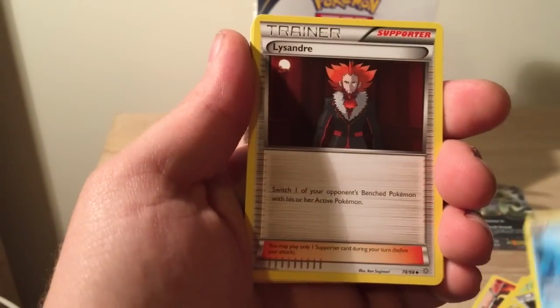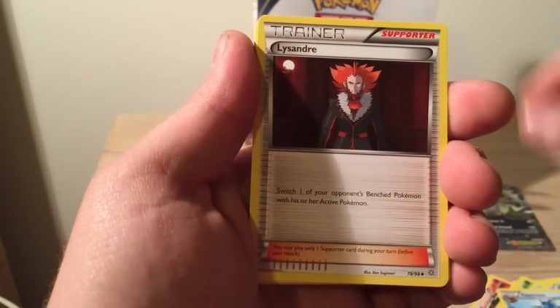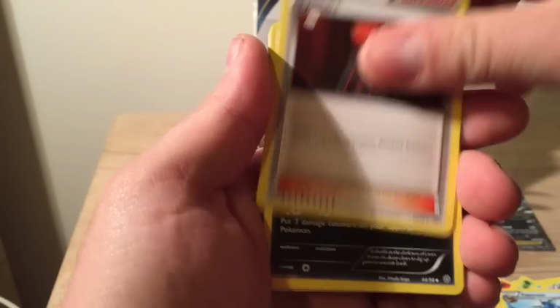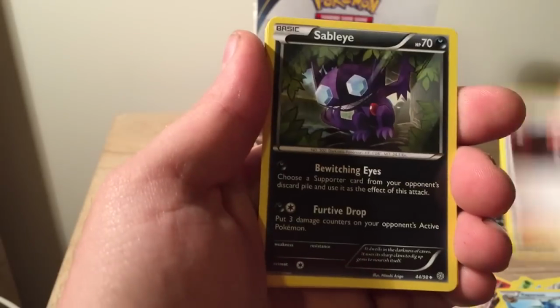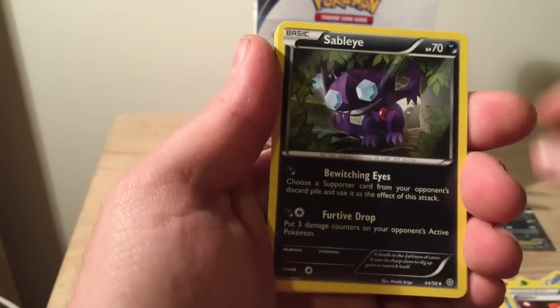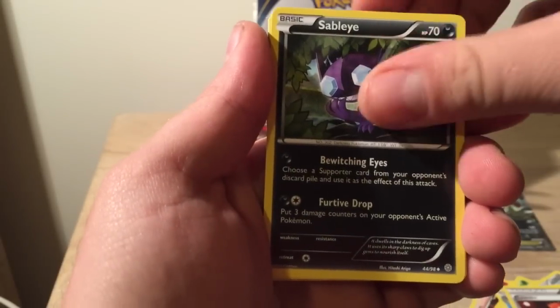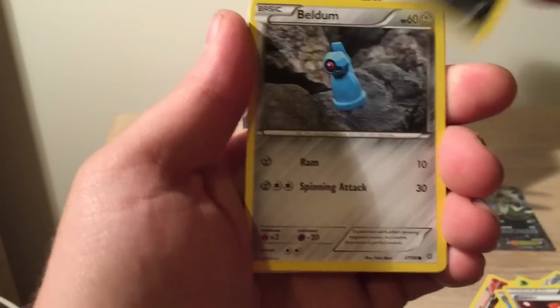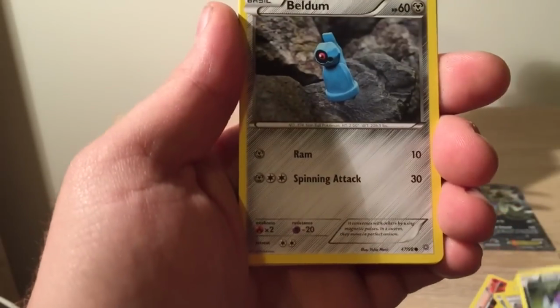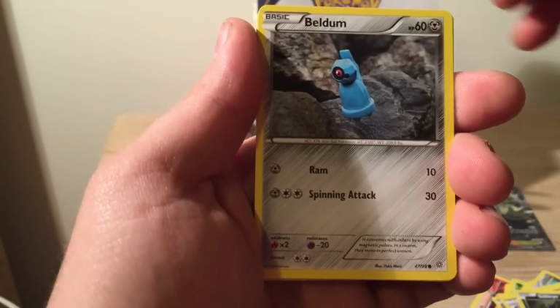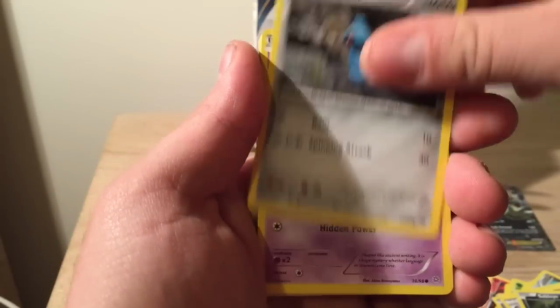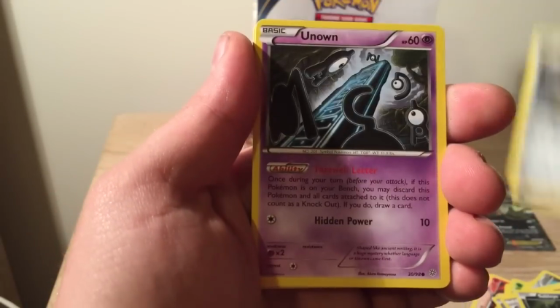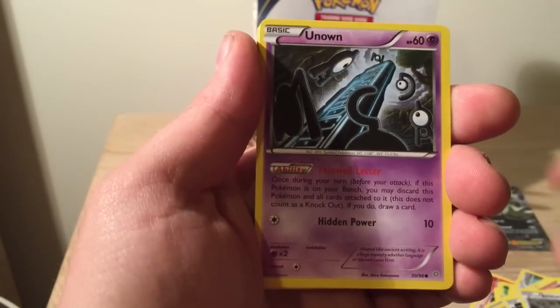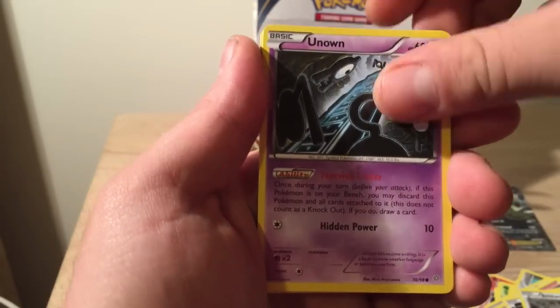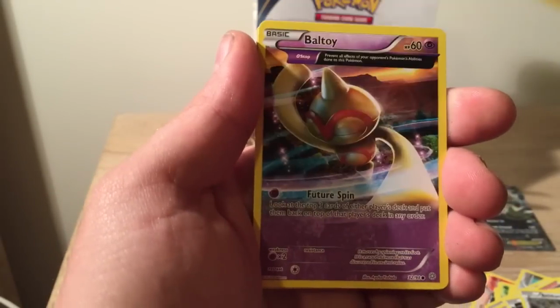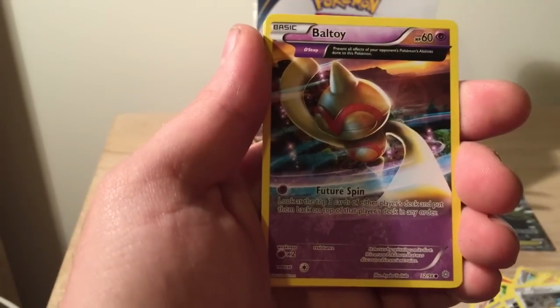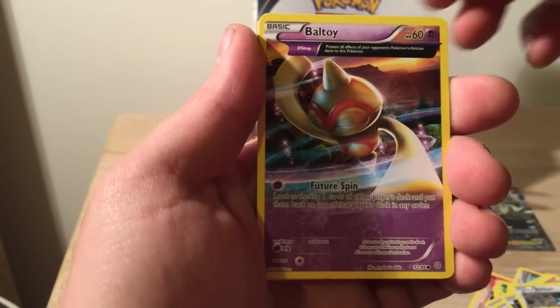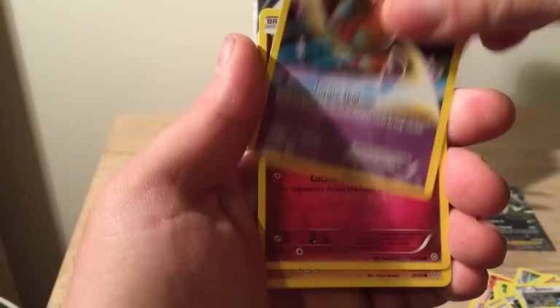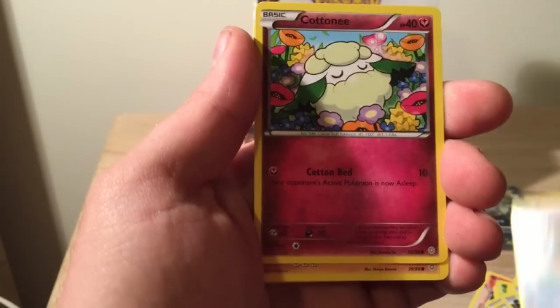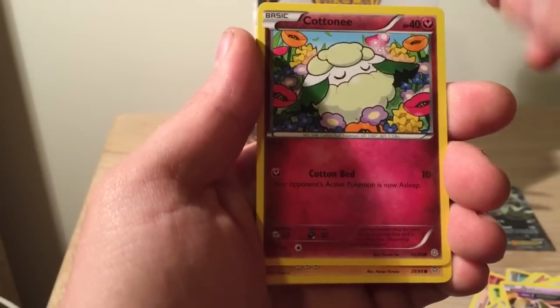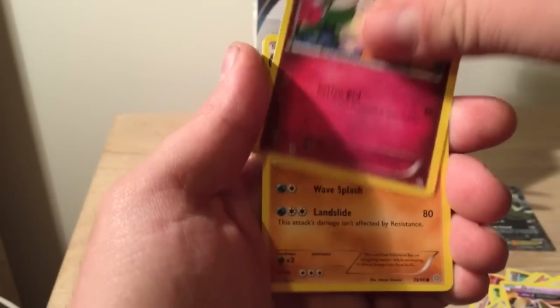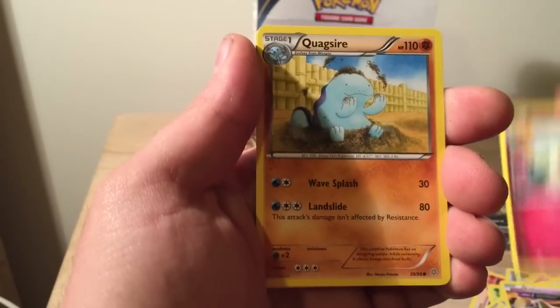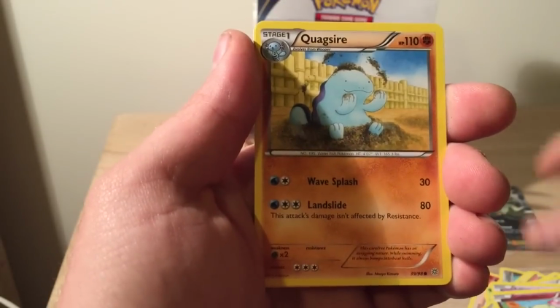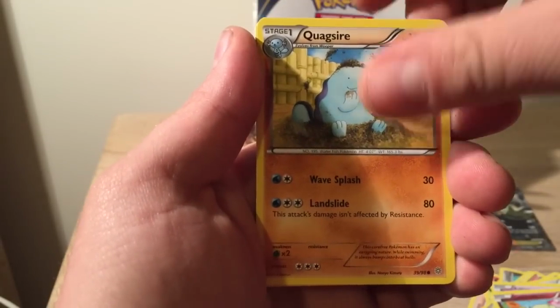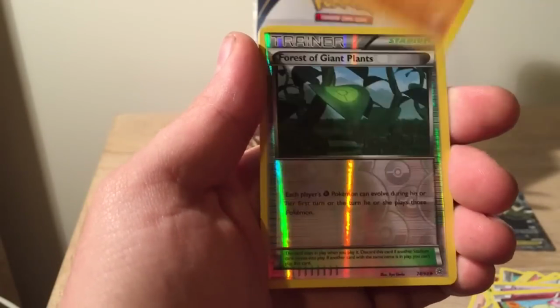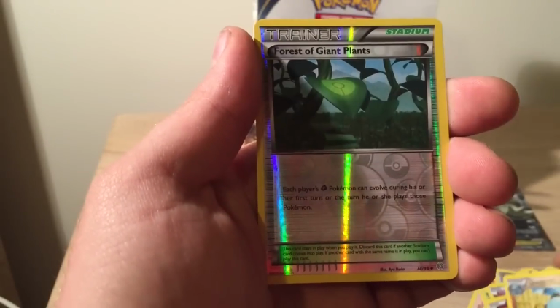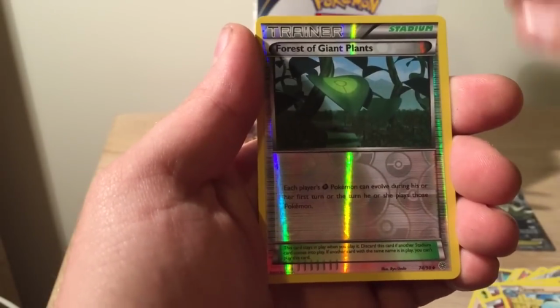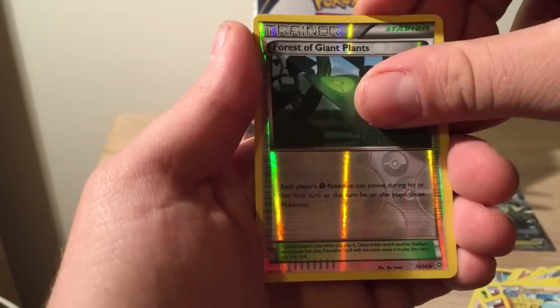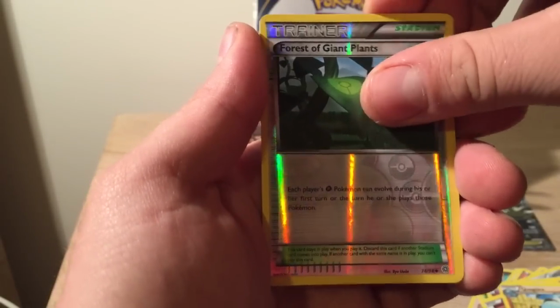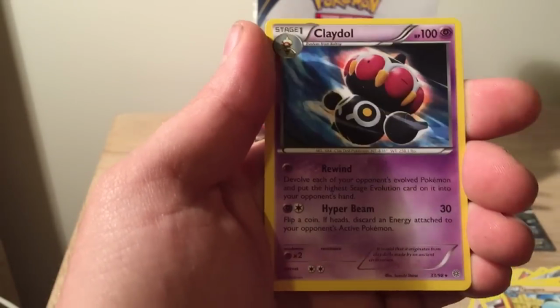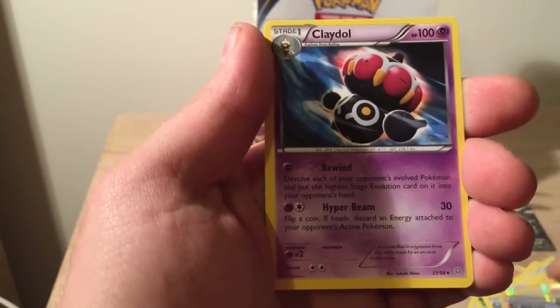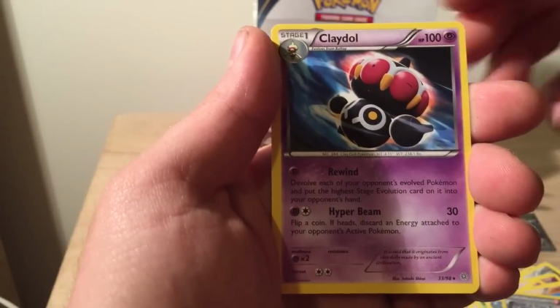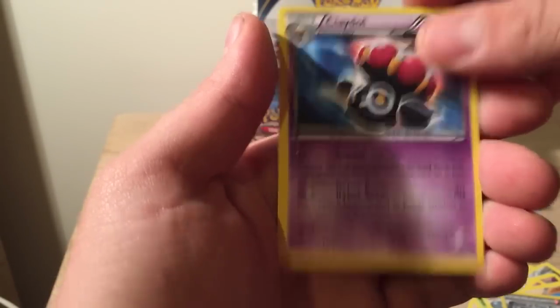Vaporeon, Lairon, Sableye, Beldum, Unknown, Baltoy, Cotney, Quagsire, Forest of the Giant Plants, and a Claydol.